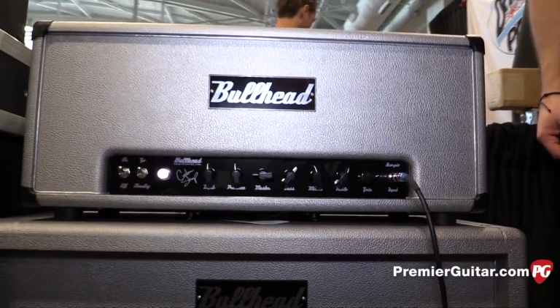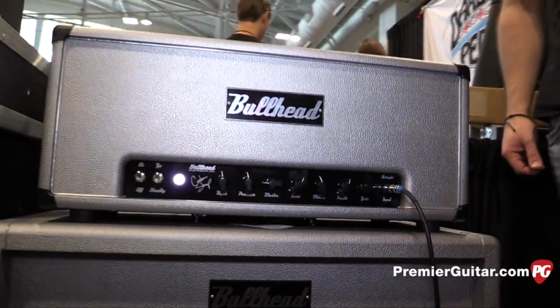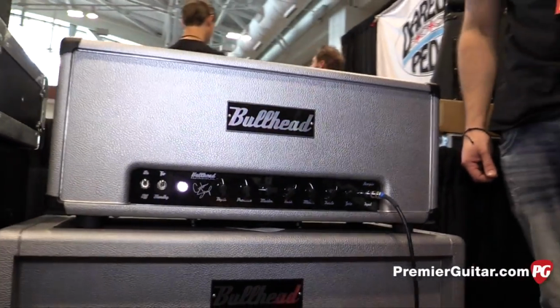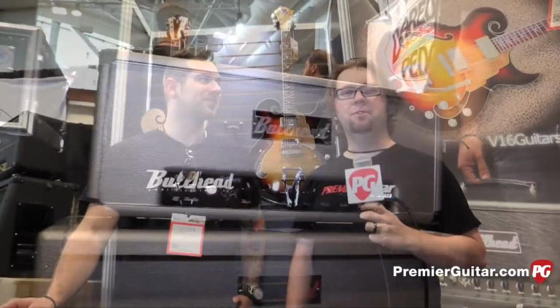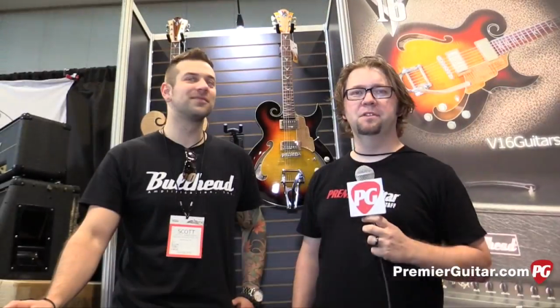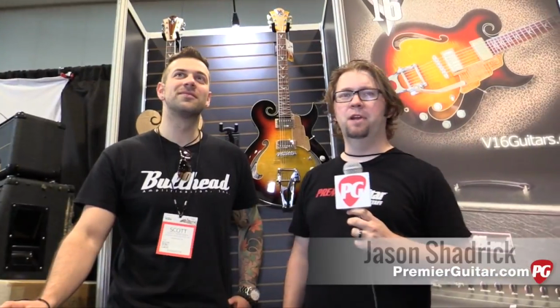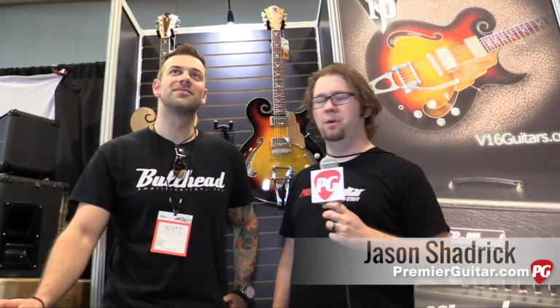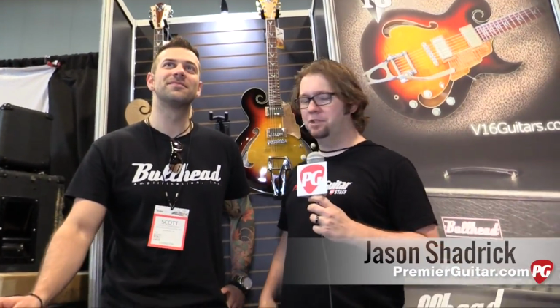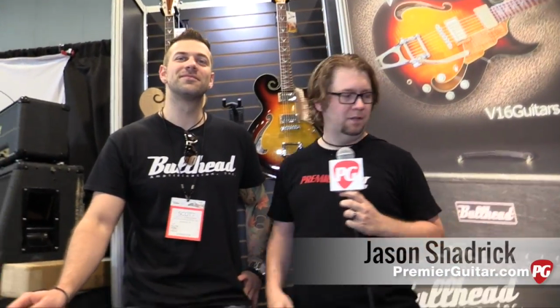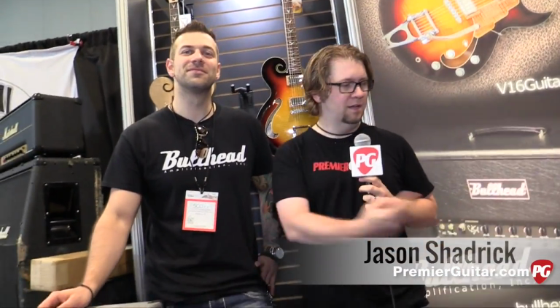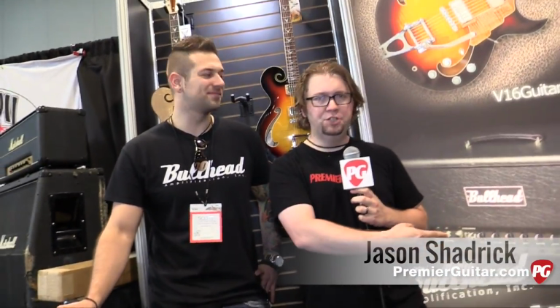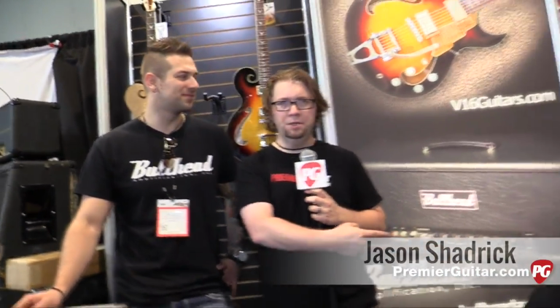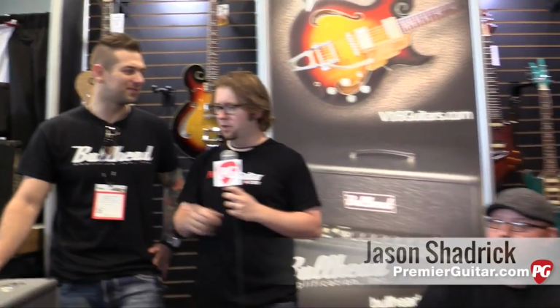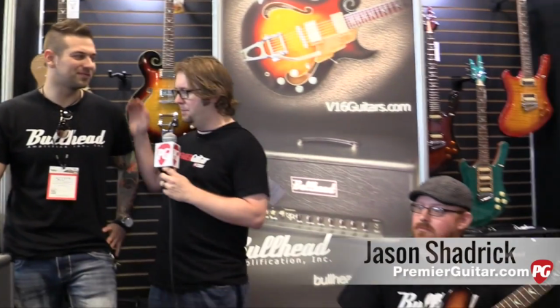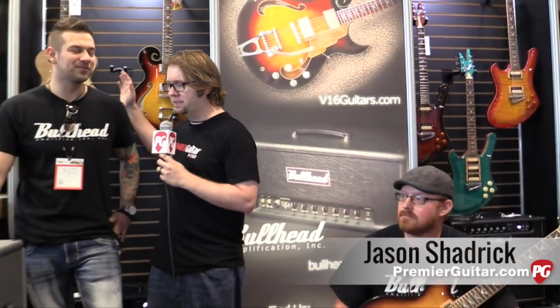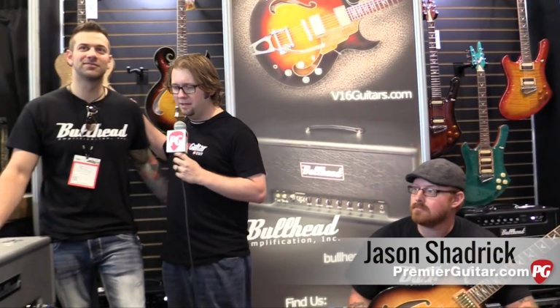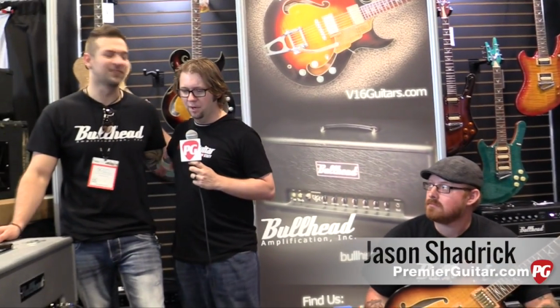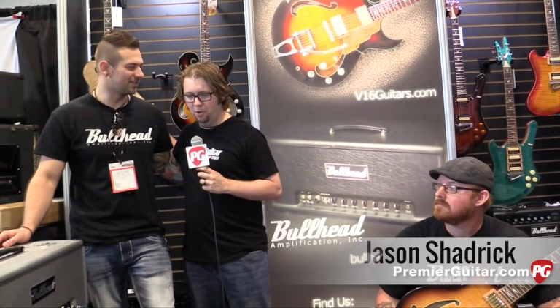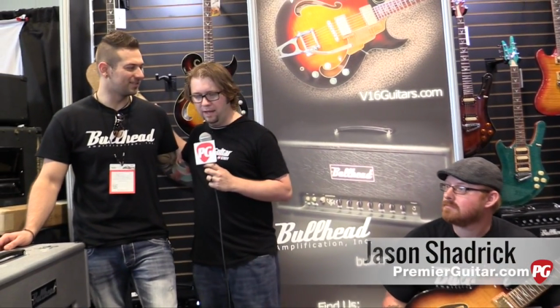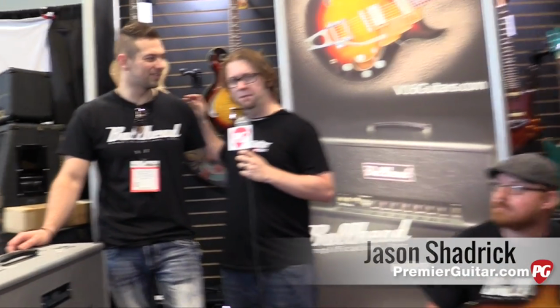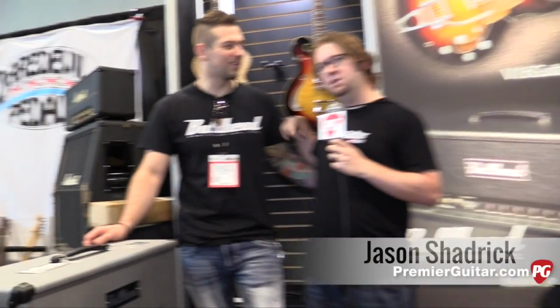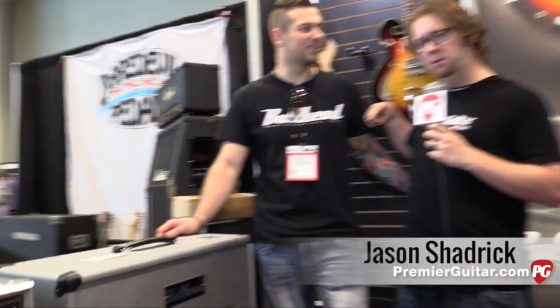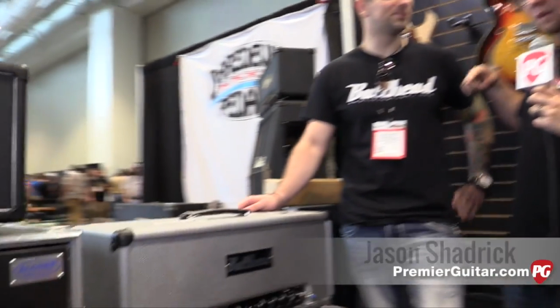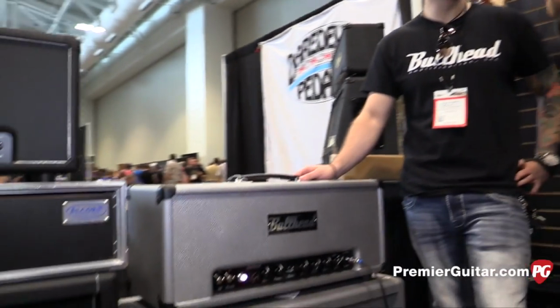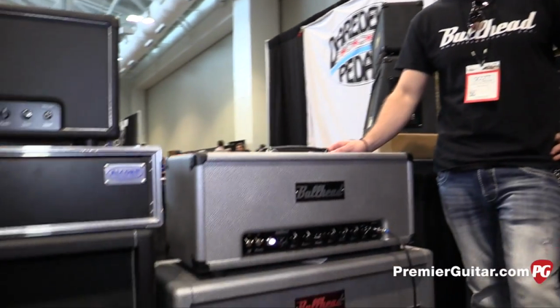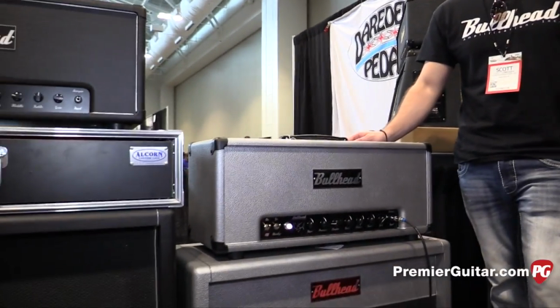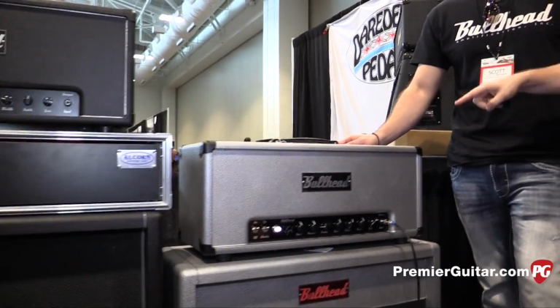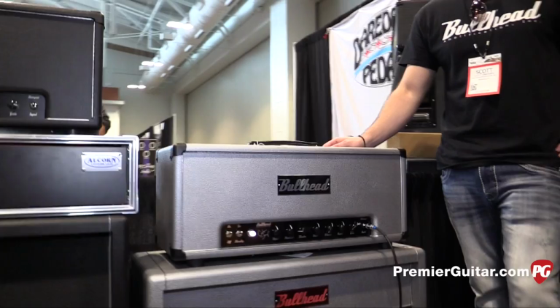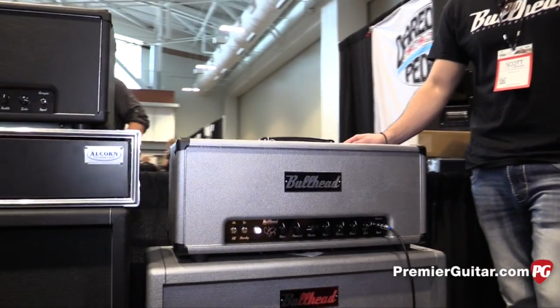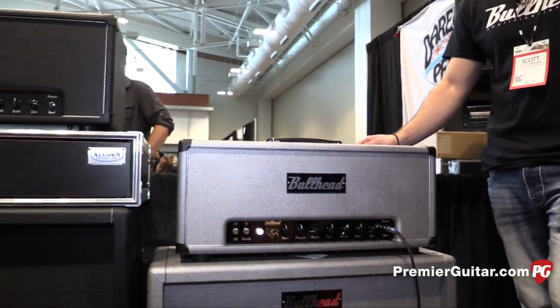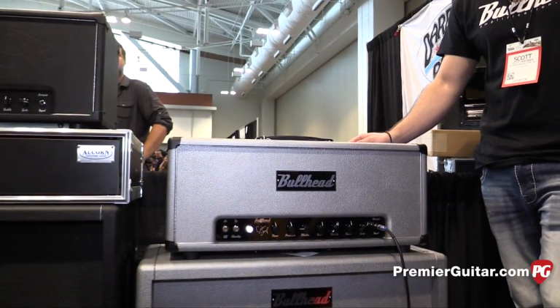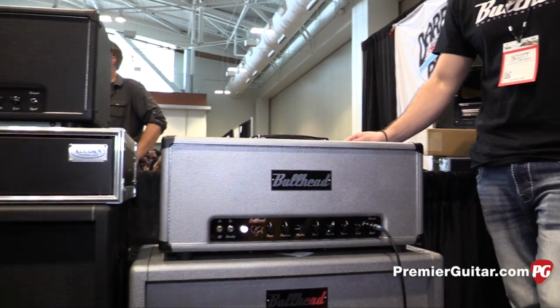Hey everybody, Jason Shadrick here at the Summer NAMM show in Nashville. That was Jared you just heard, and I'm here with Scott. We're at the Bullhead Amplification booth. Scott, tell us a little bit about this amp you guys brought to the show that we just heard.